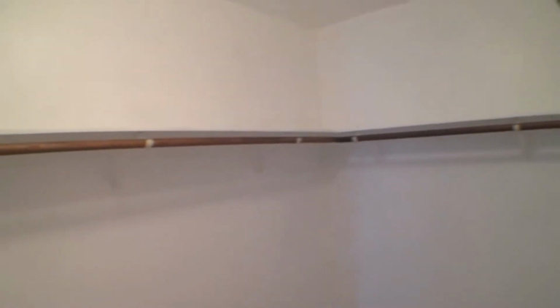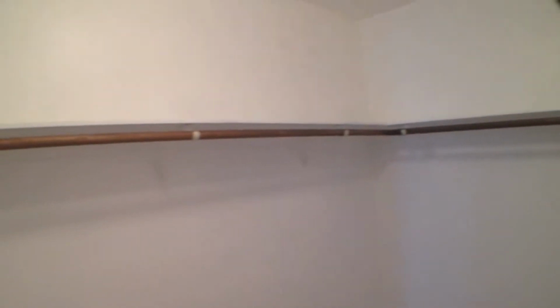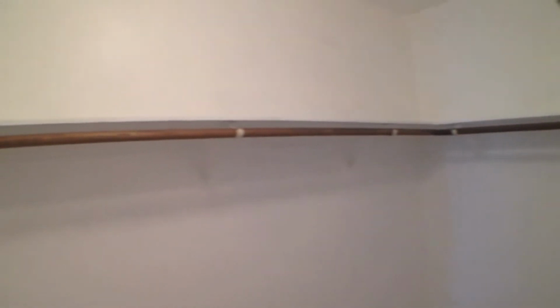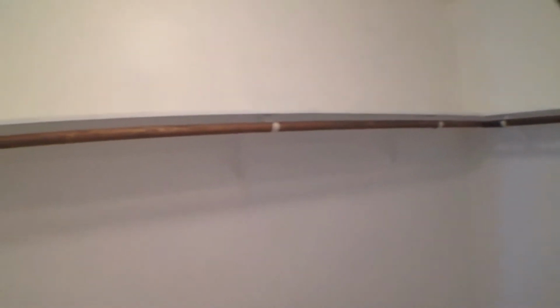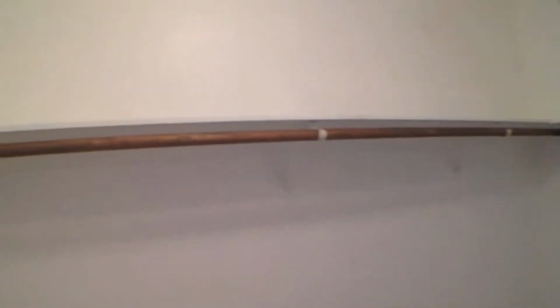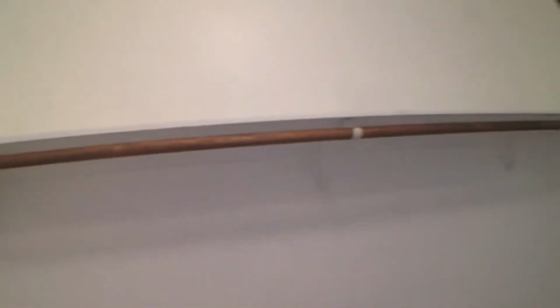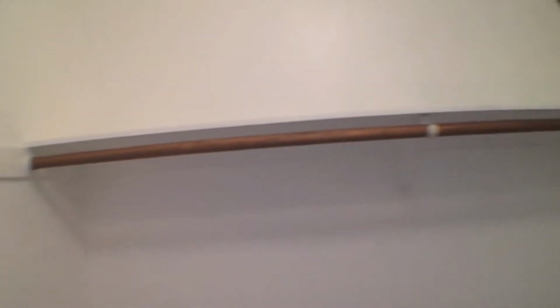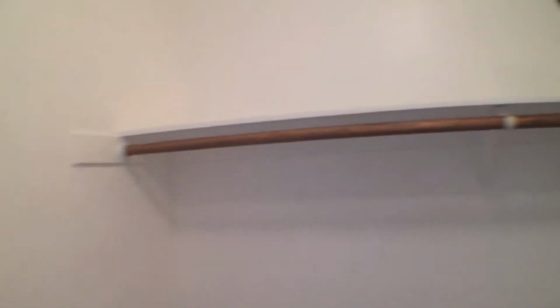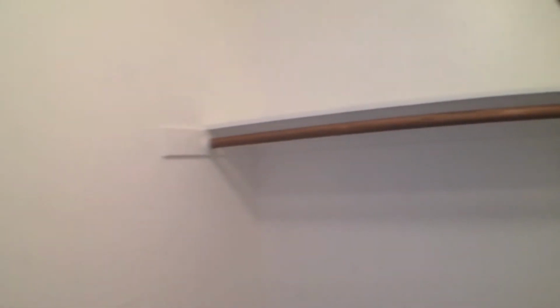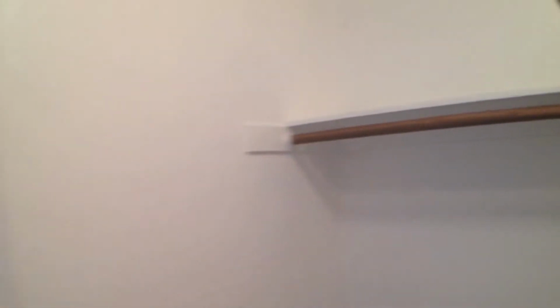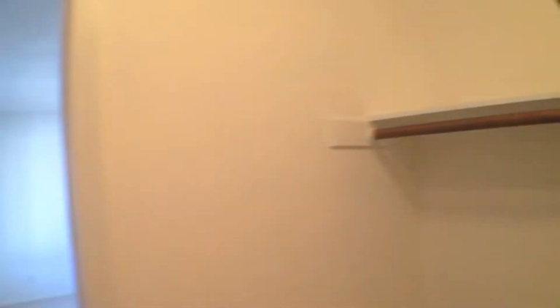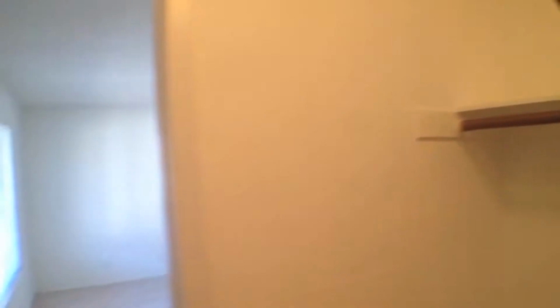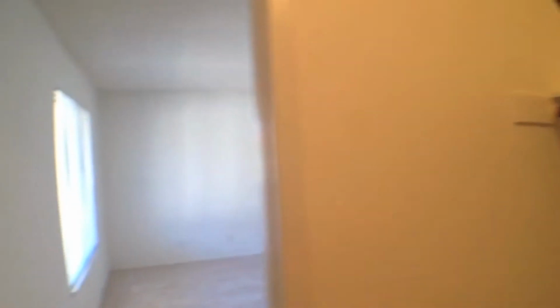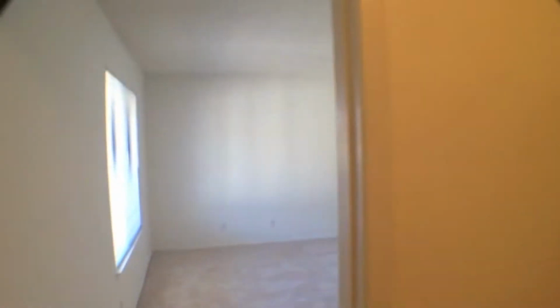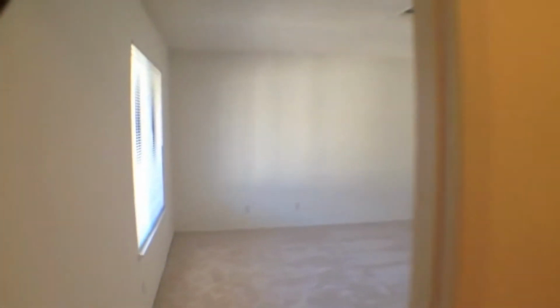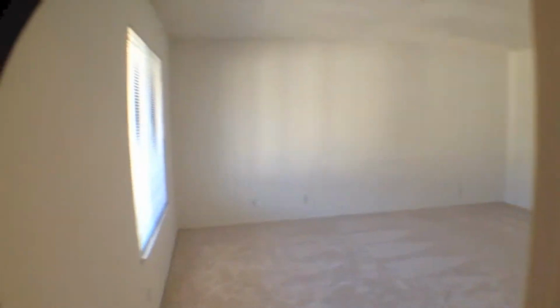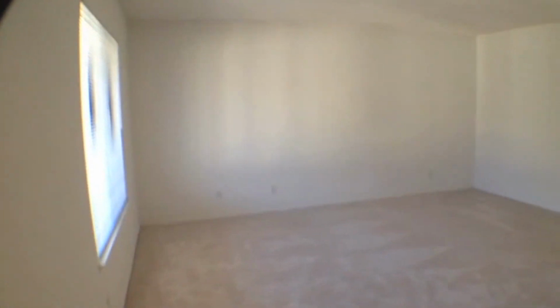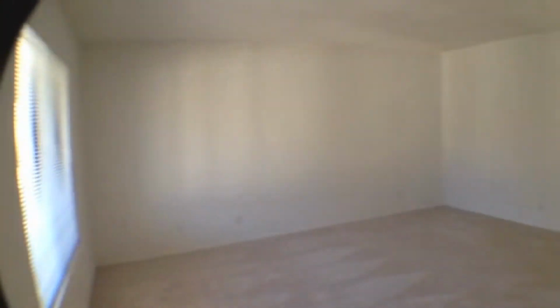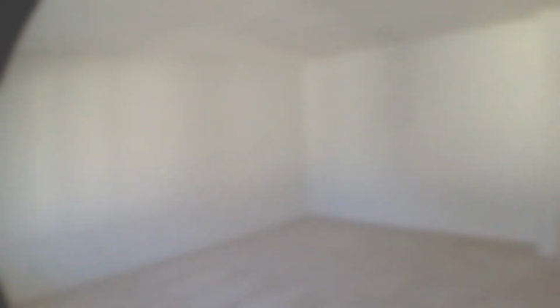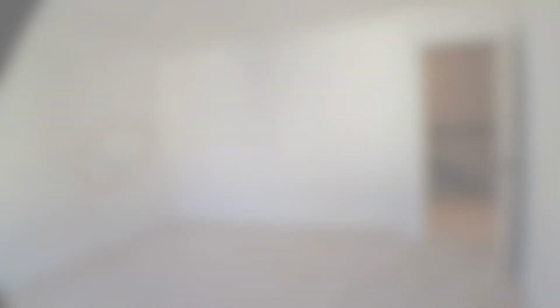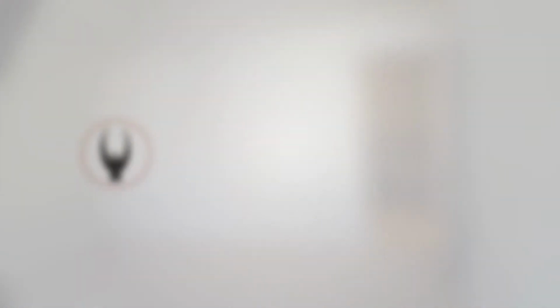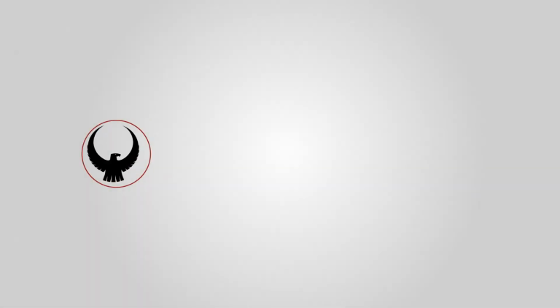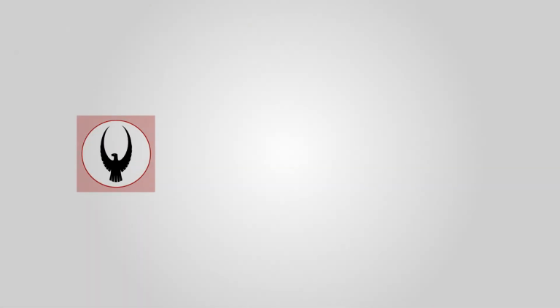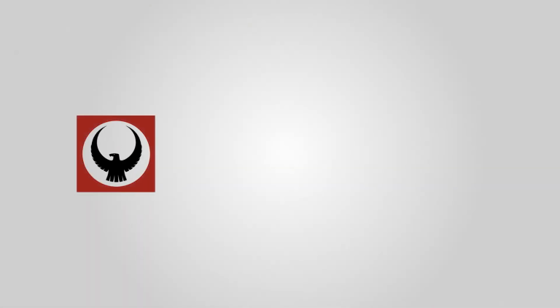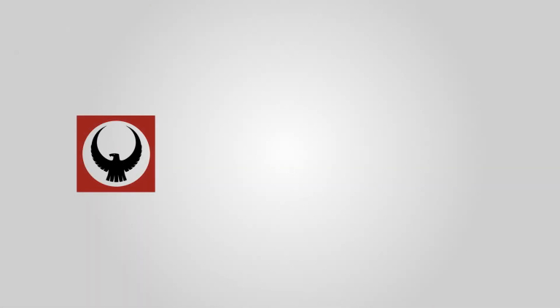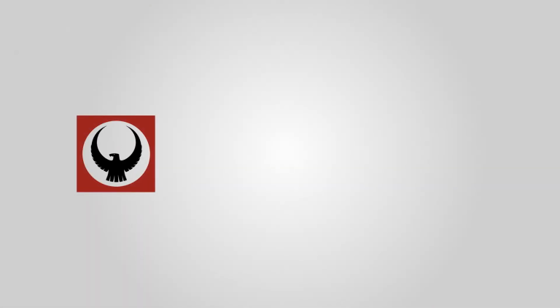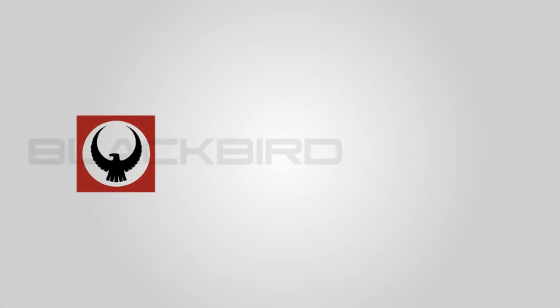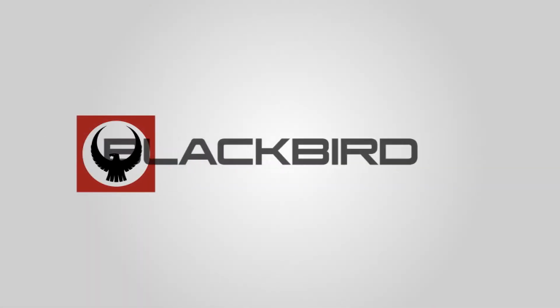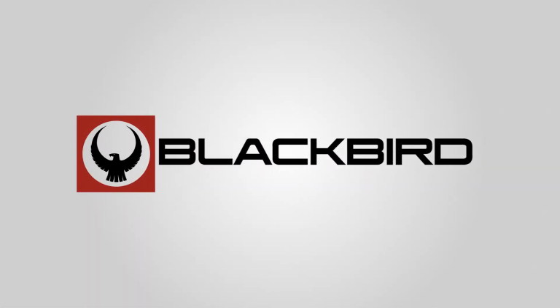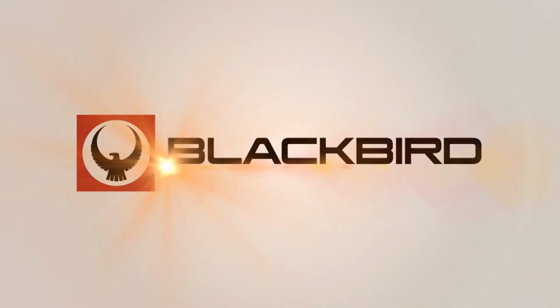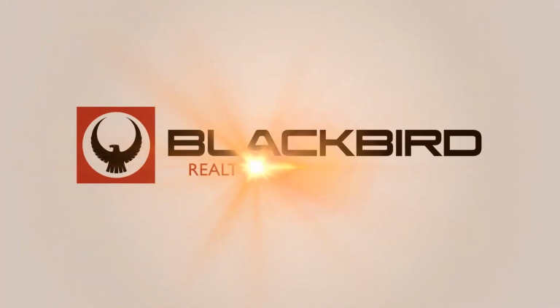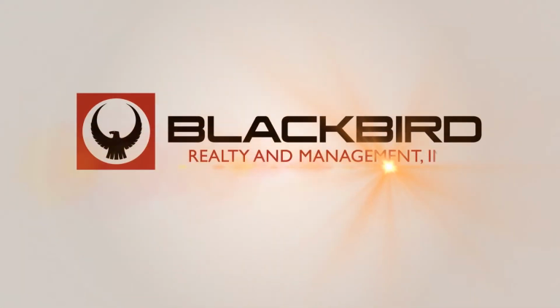That will conclude our tour of 2127 Pine Breeze Lane. Thank you for watching.